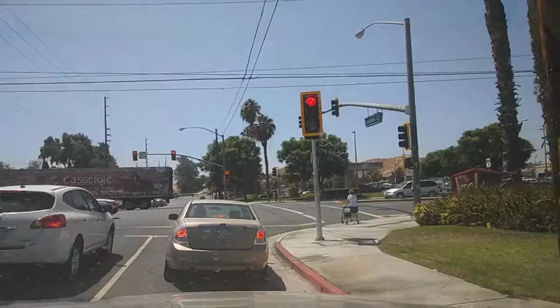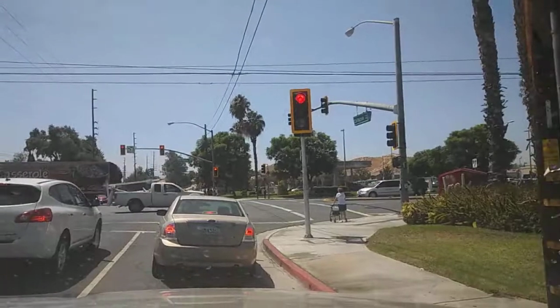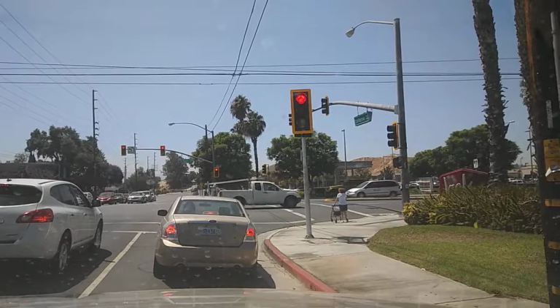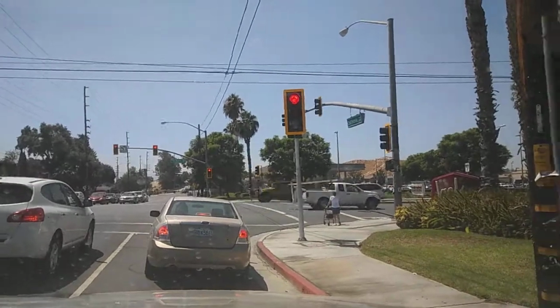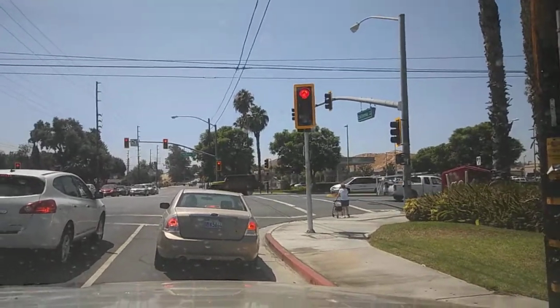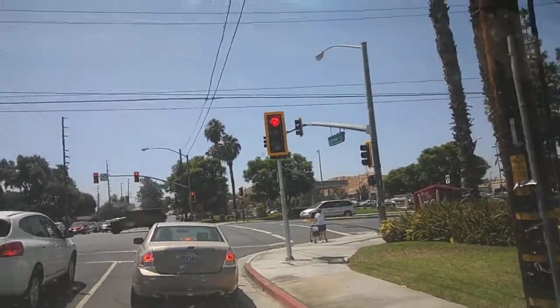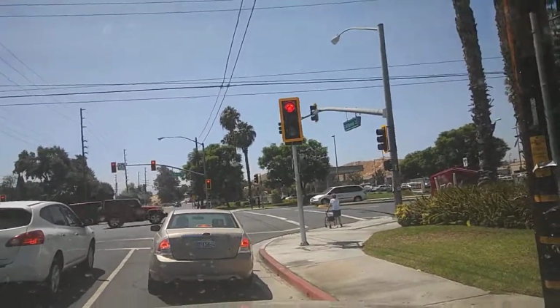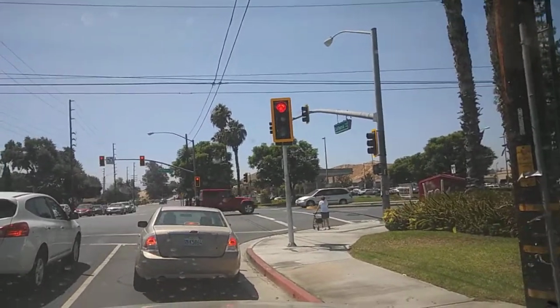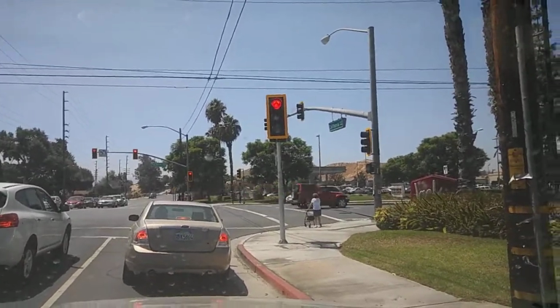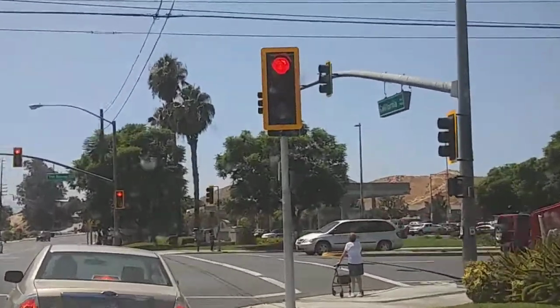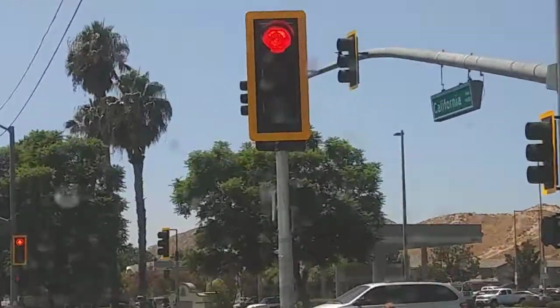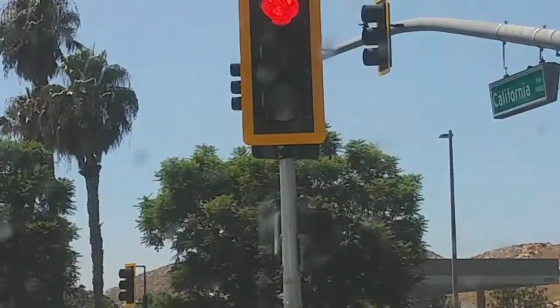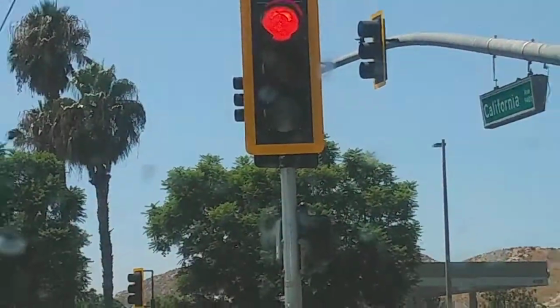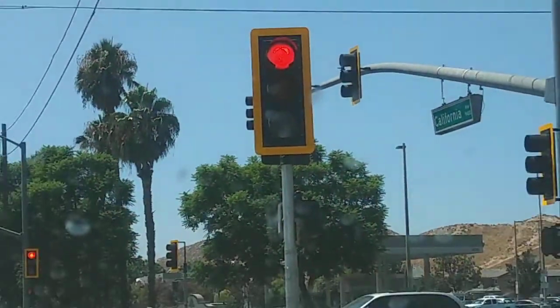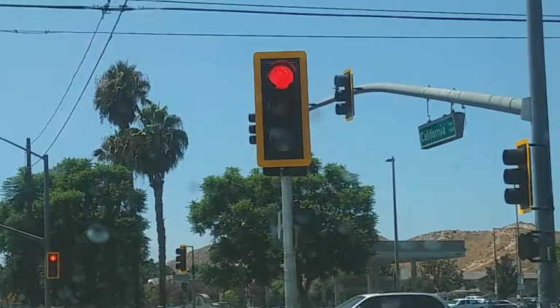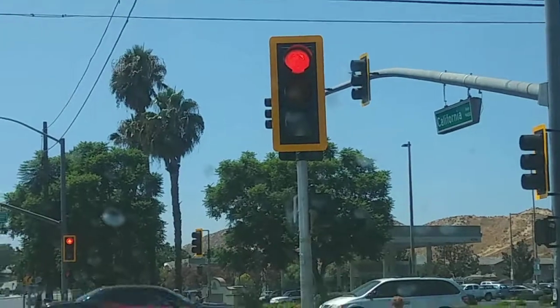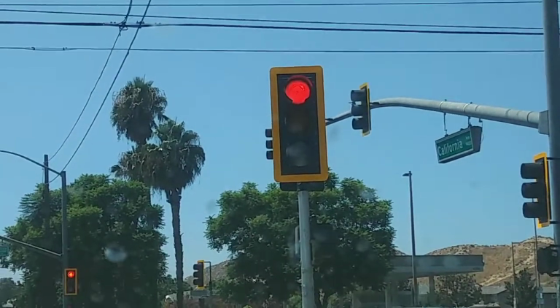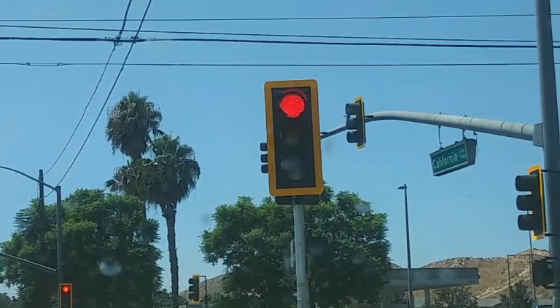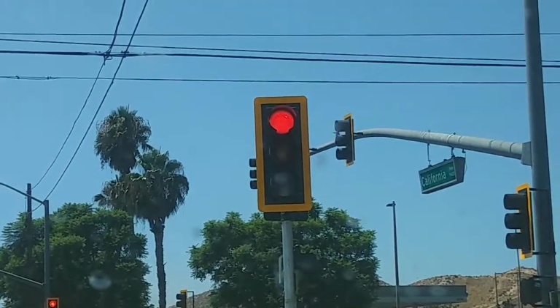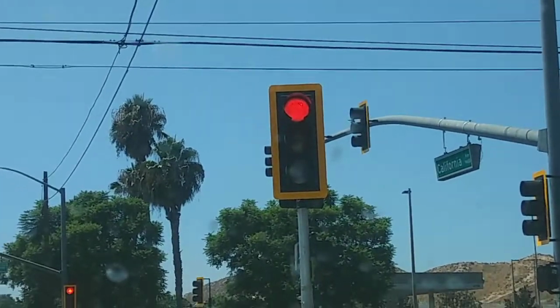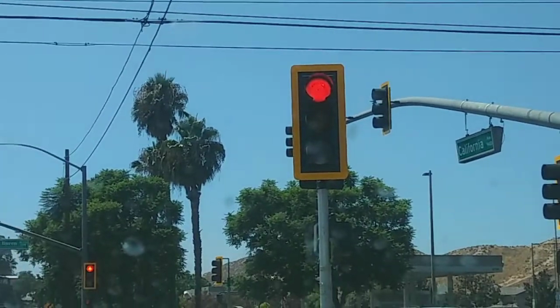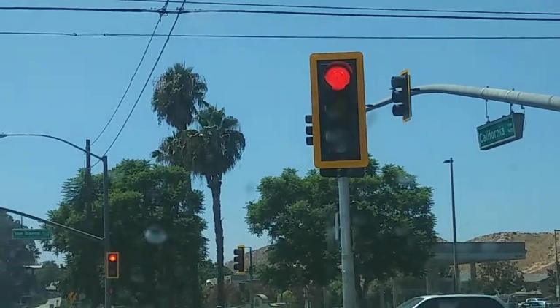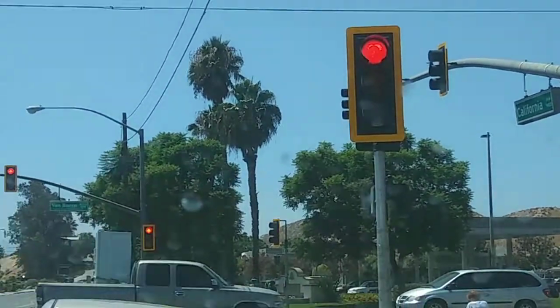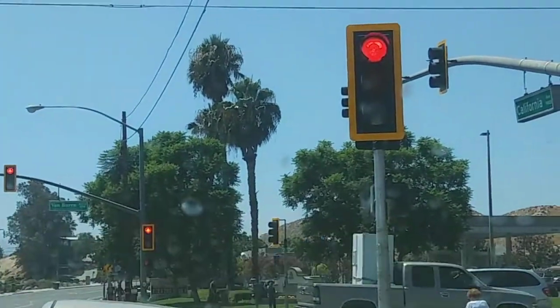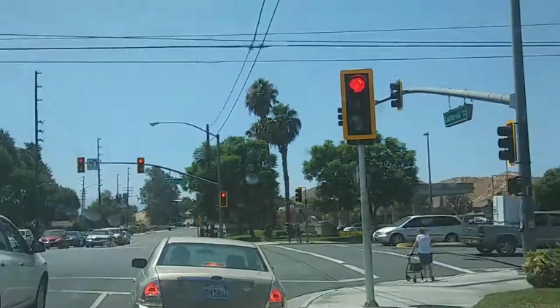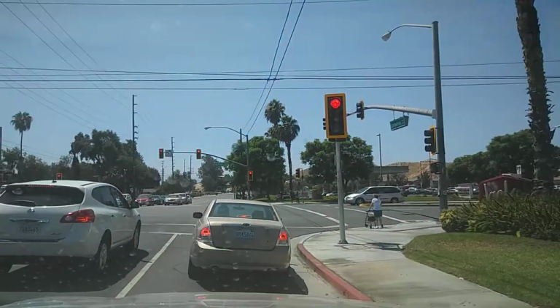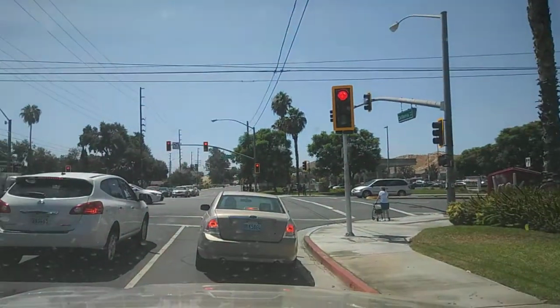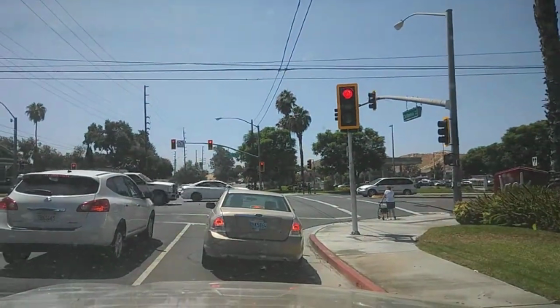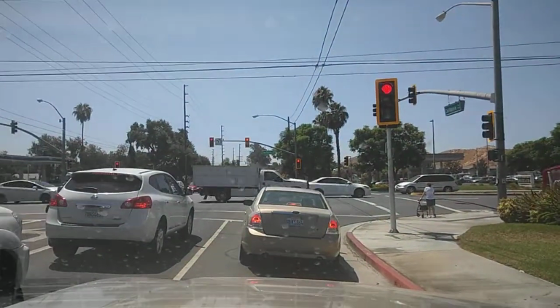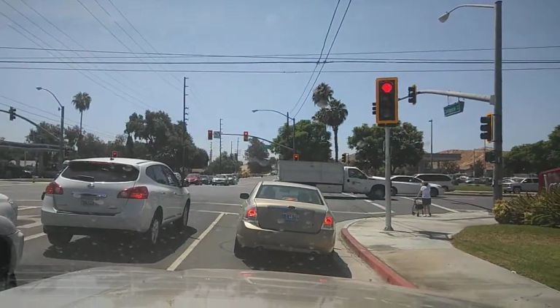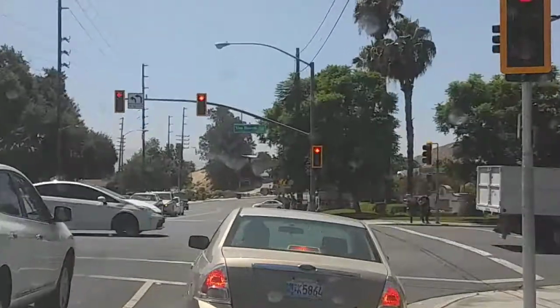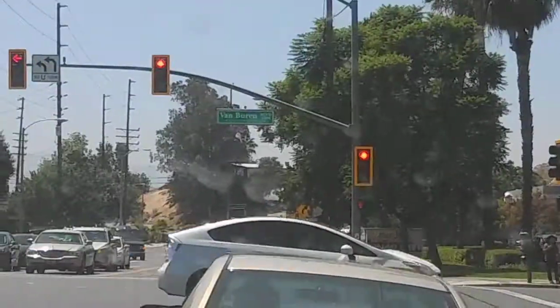I'll show you guys this real quick. In California, they're starting to do this where they put this border around the traffic lines. And man, they are just so visible. Check that out.